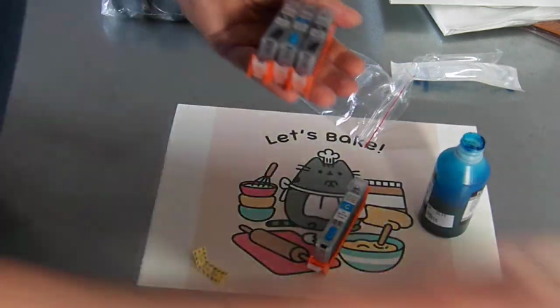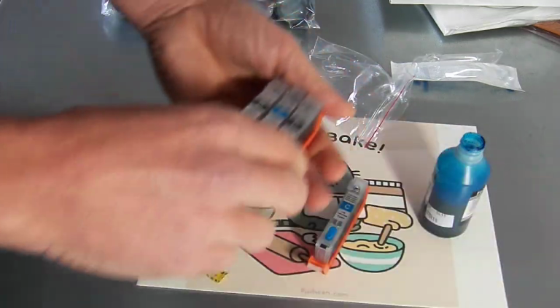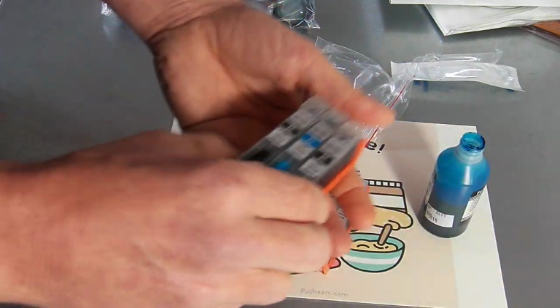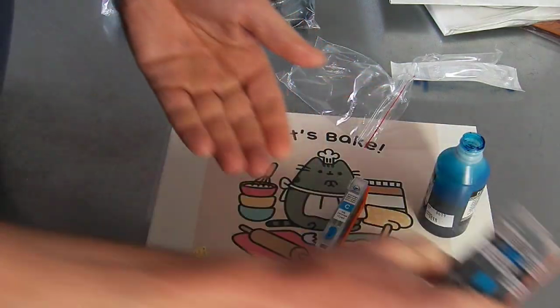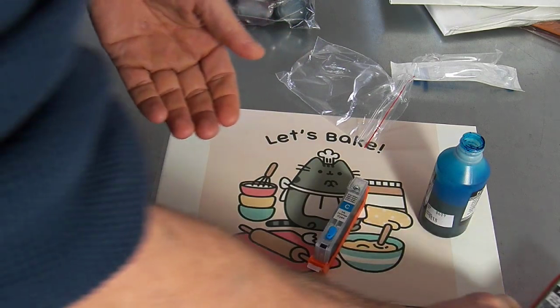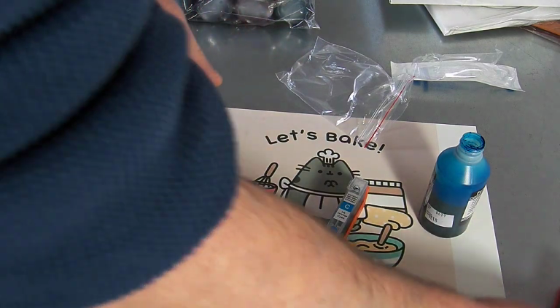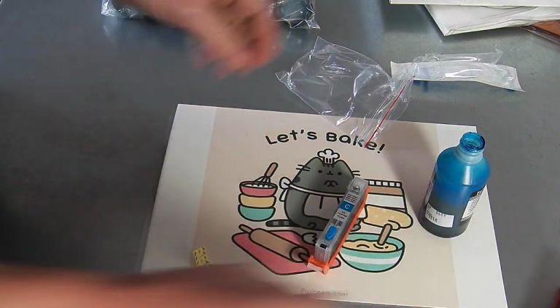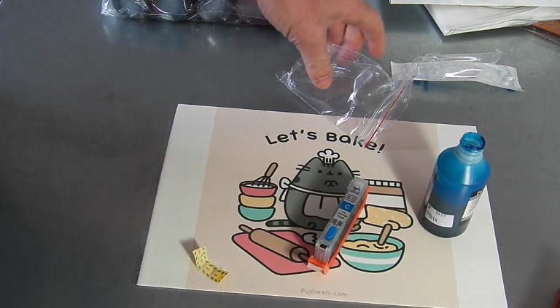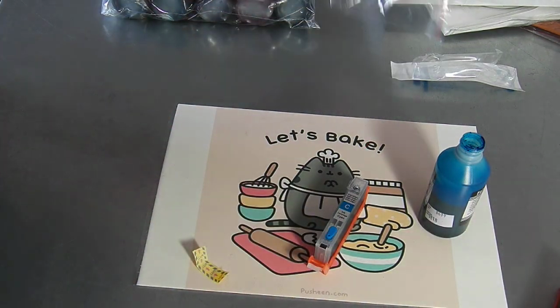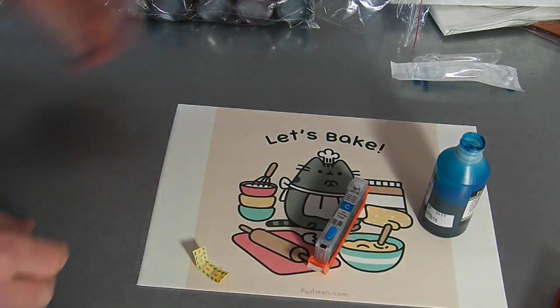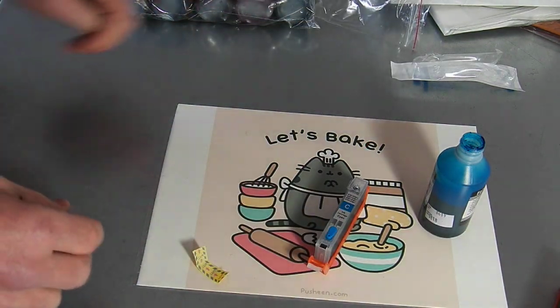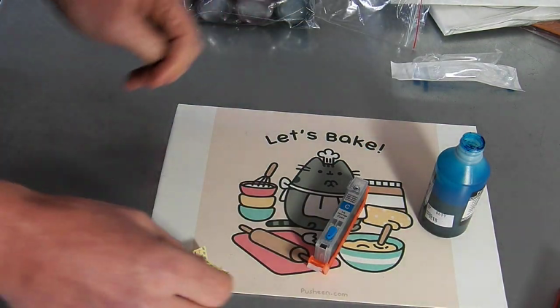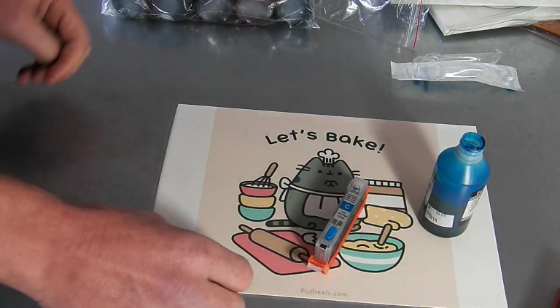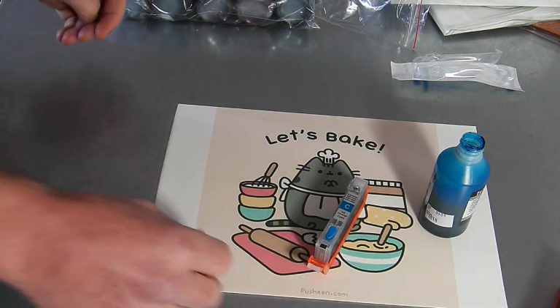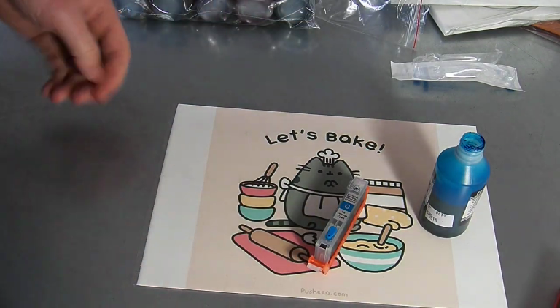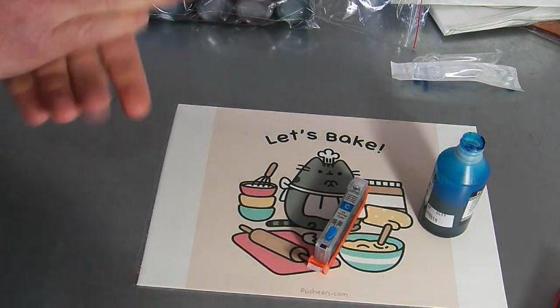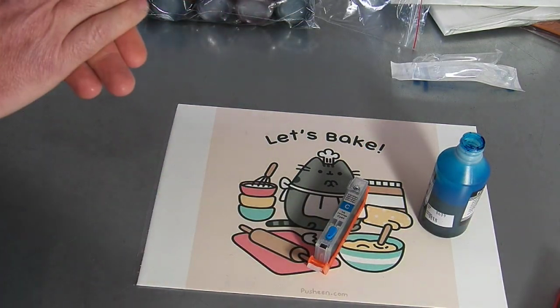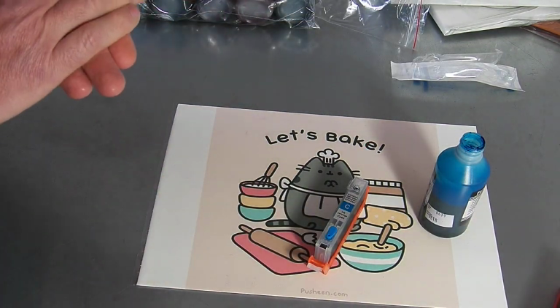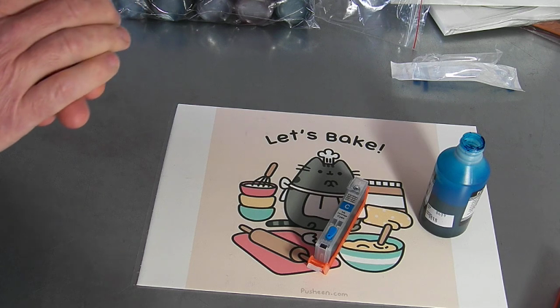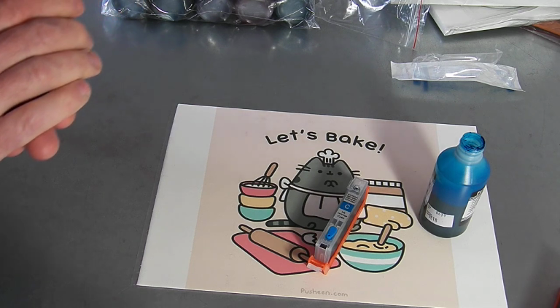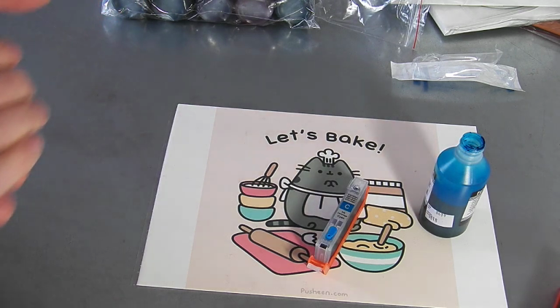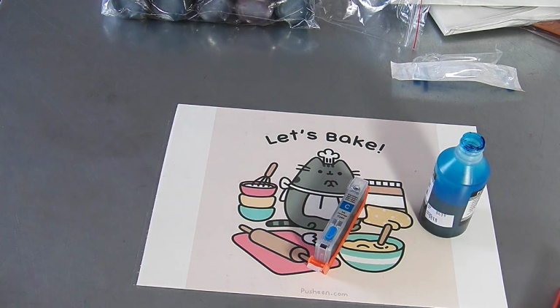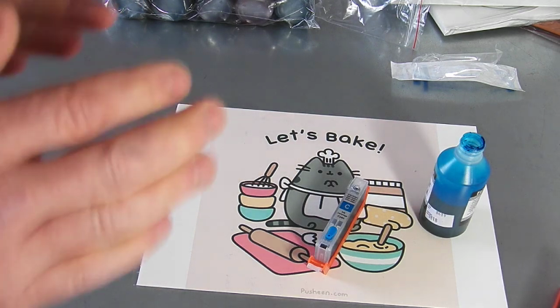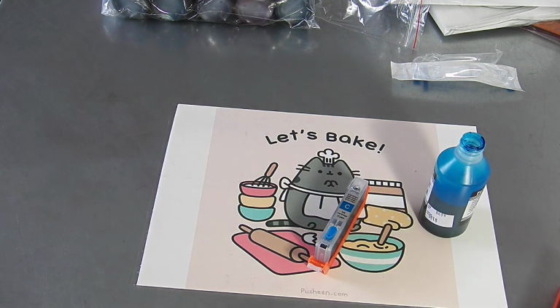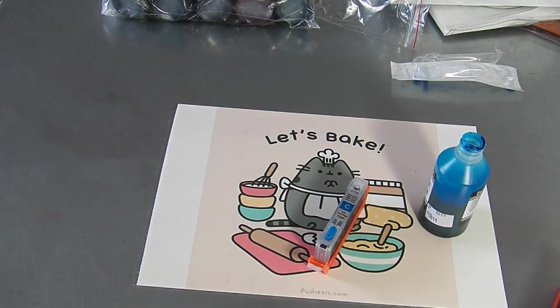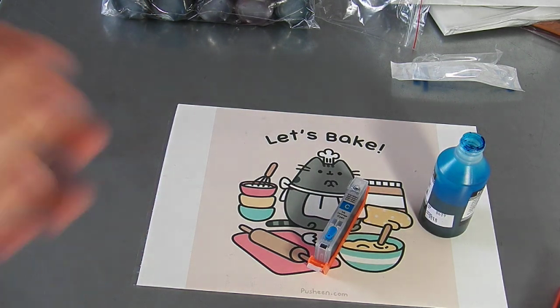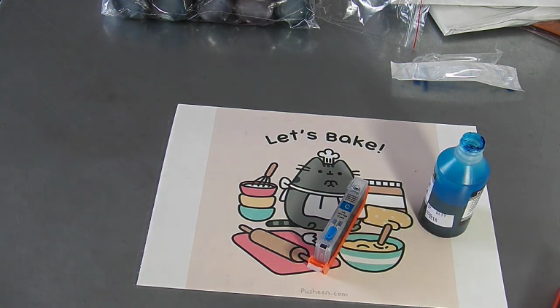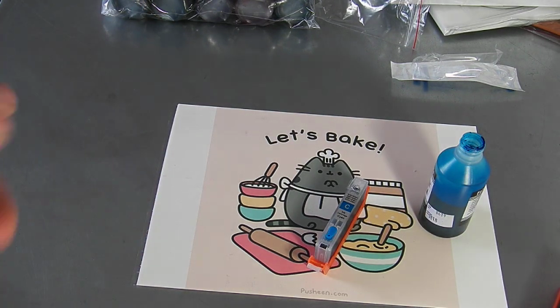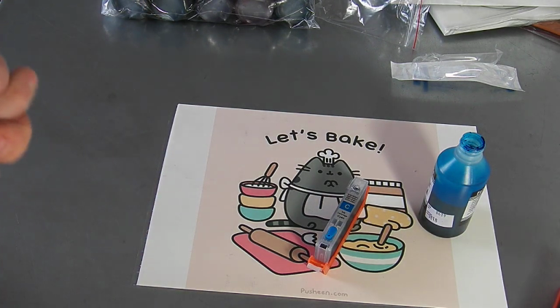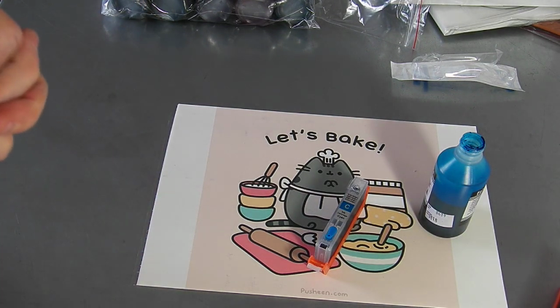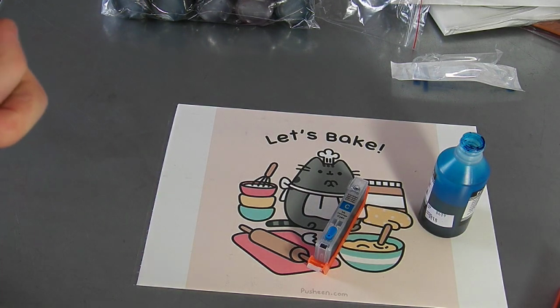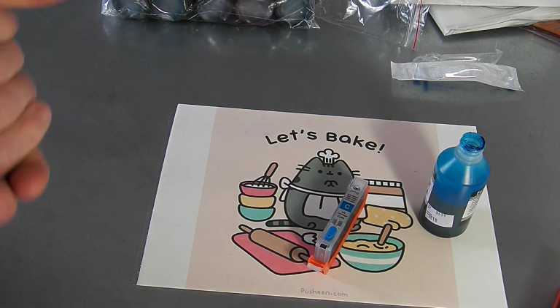And that's it. This is the kit that you will receive from City Ink Express — it's our edible cartridge kit for Canon printers. As you can see it's a great little kit. Happy baking!